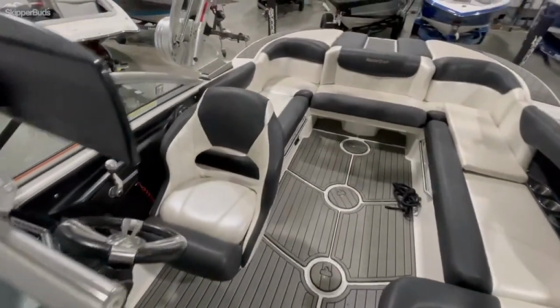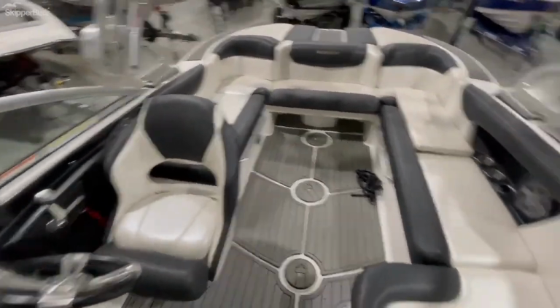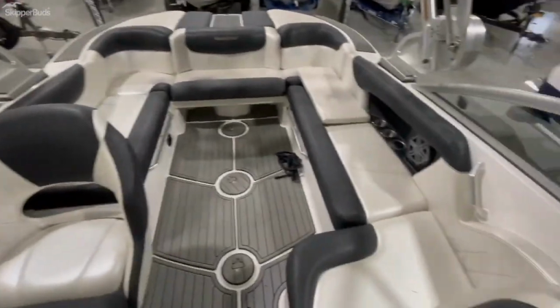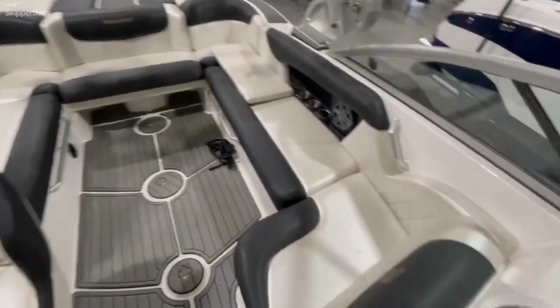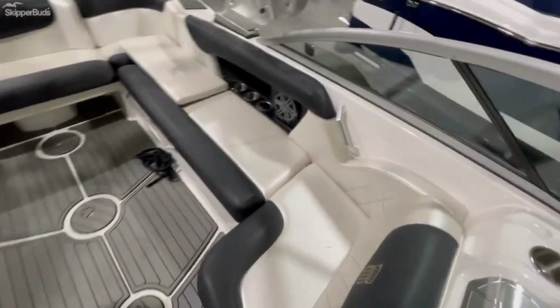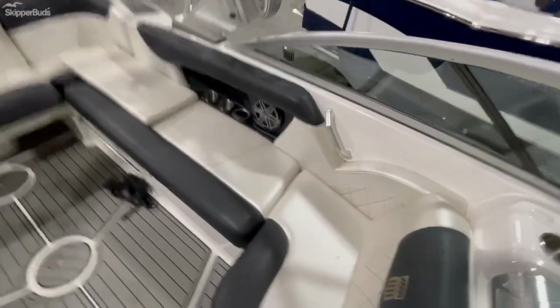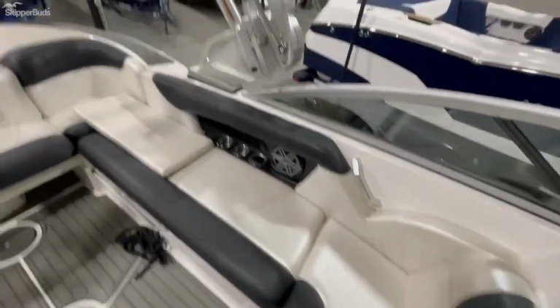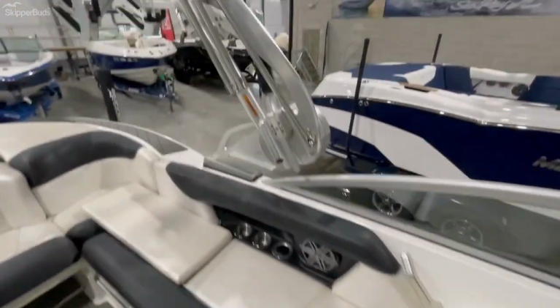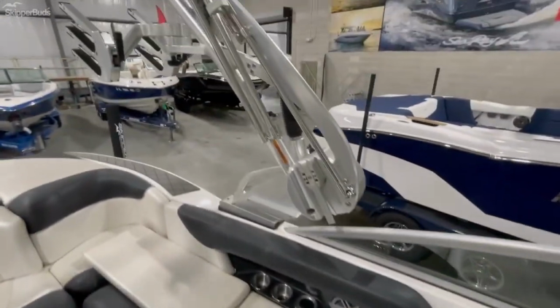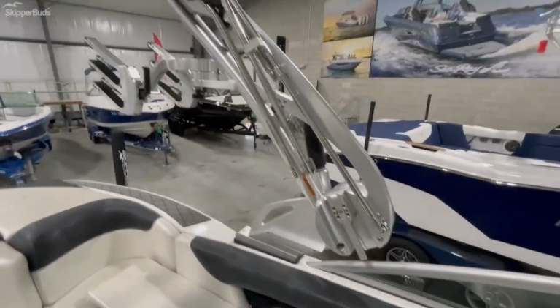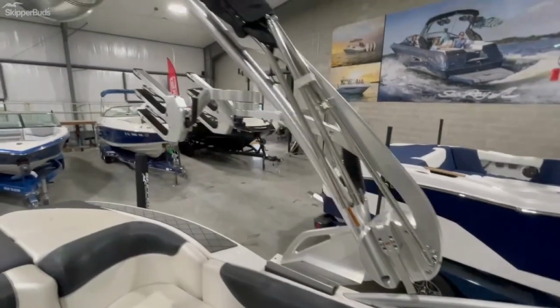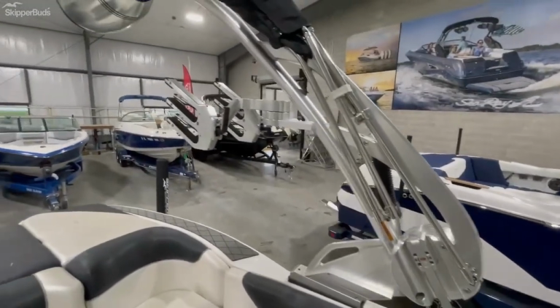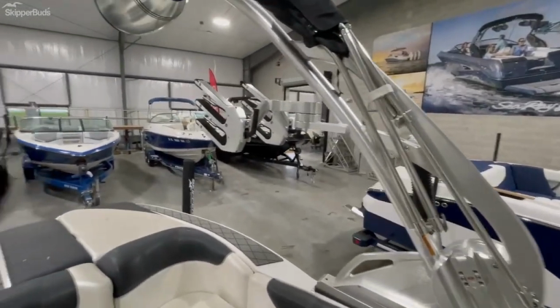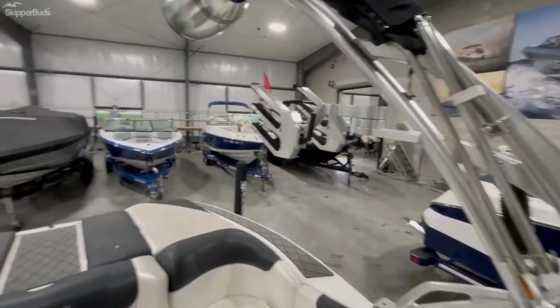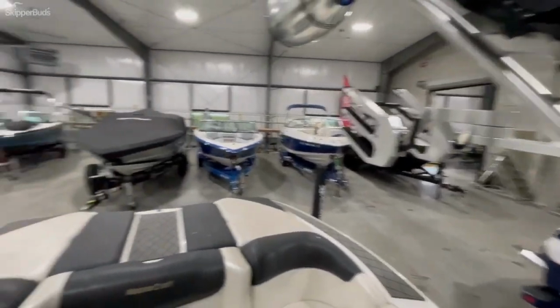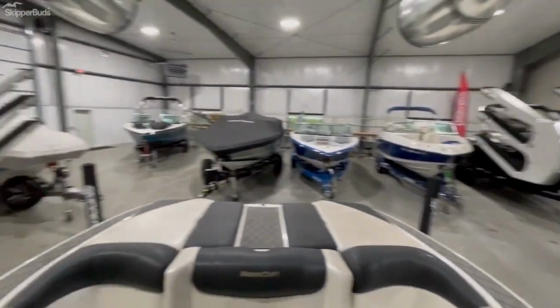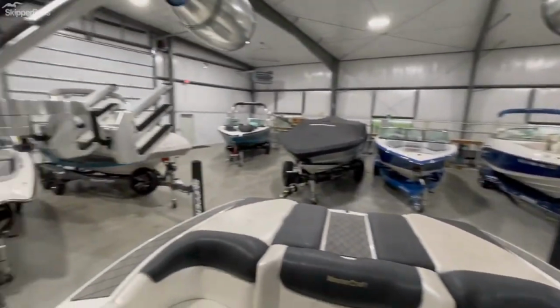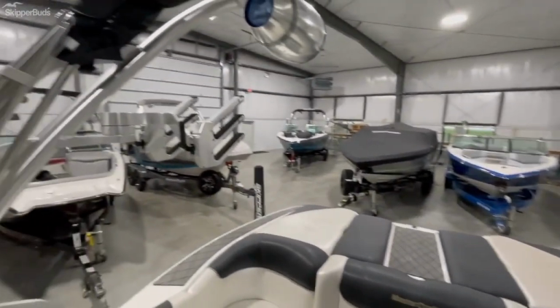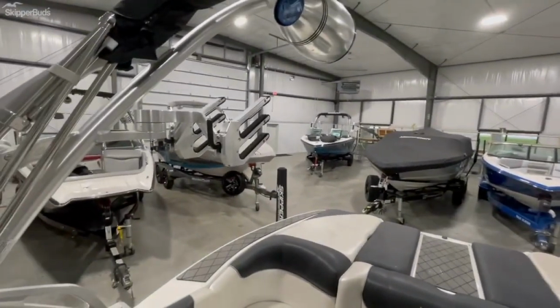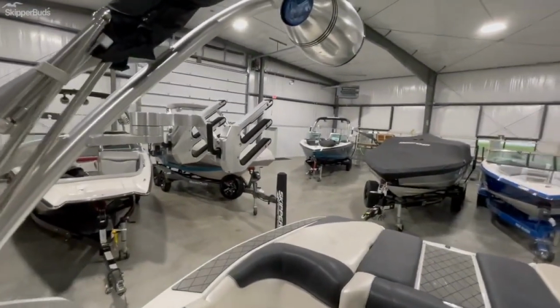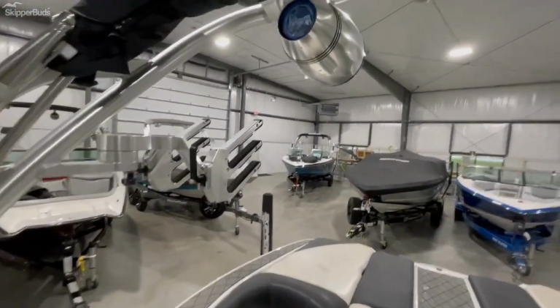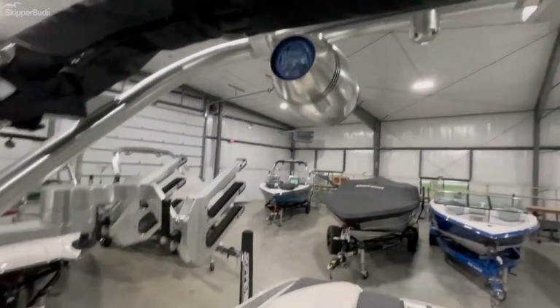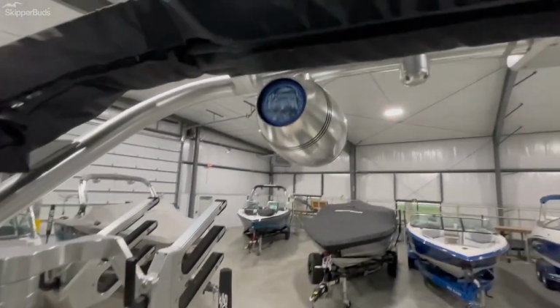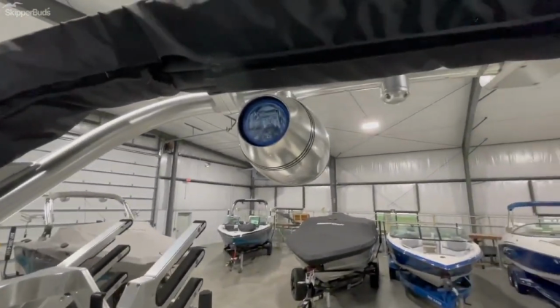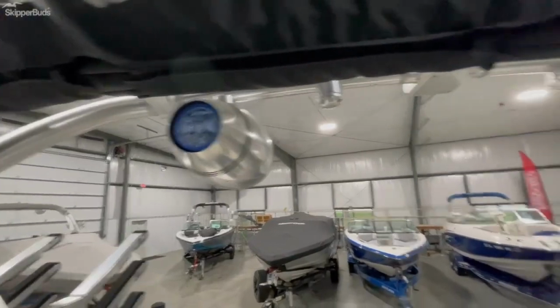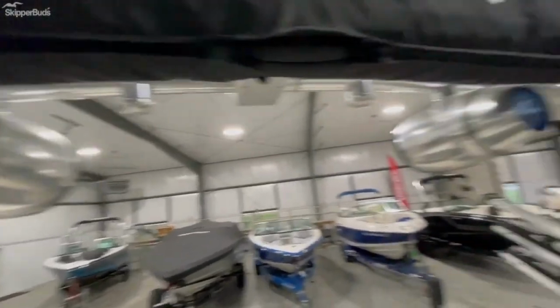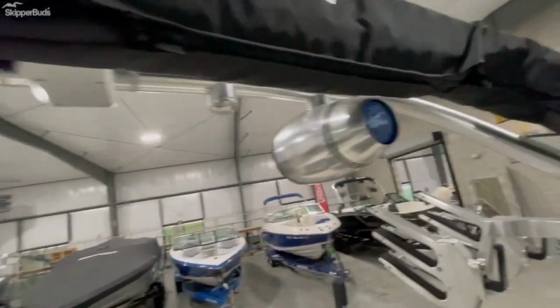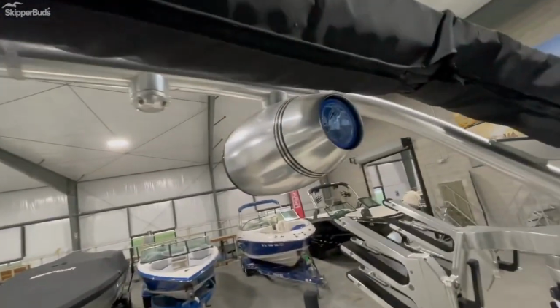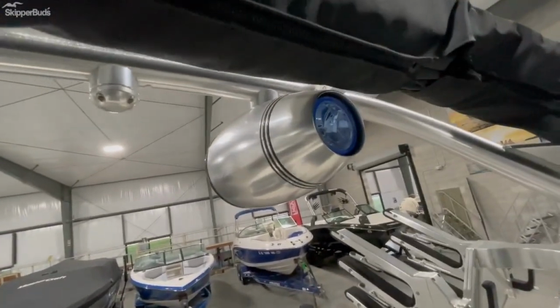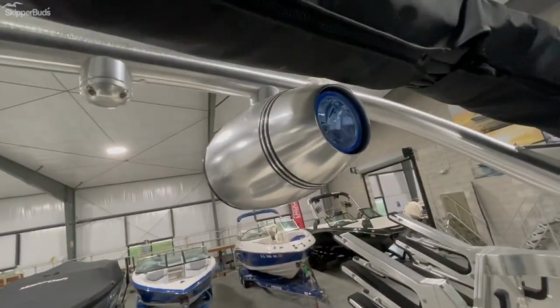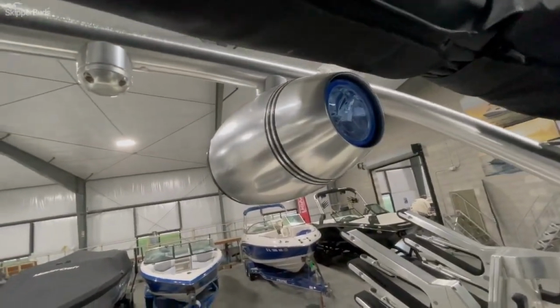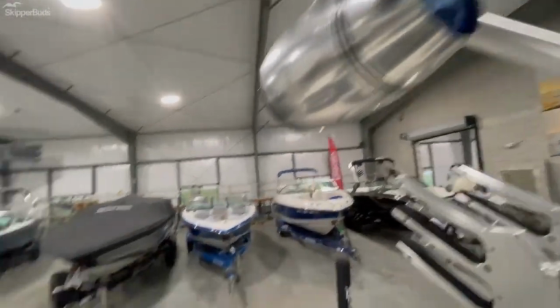Foldable tower with clamping racks — no bungees, huge positive. Forward-facing lights on the tower and JL Audio speakers on the tower.